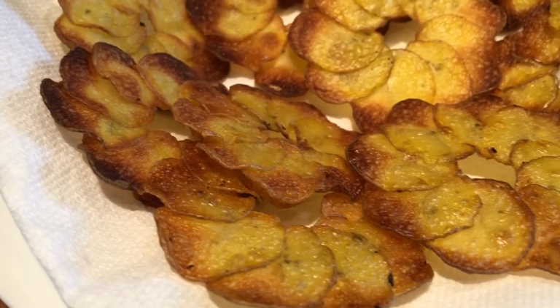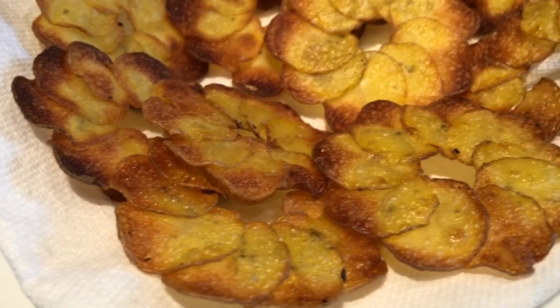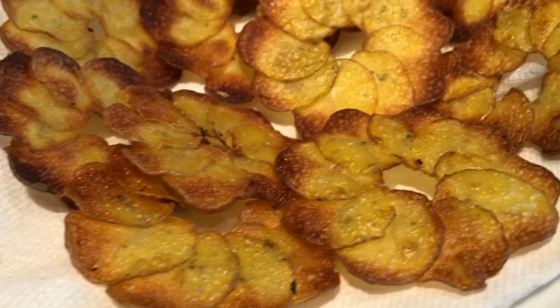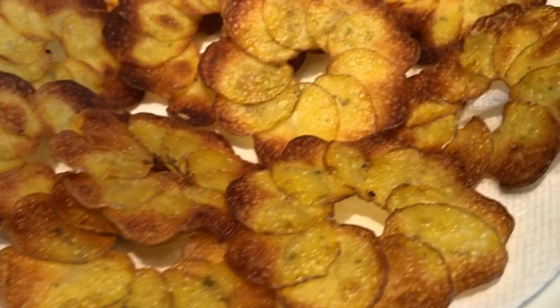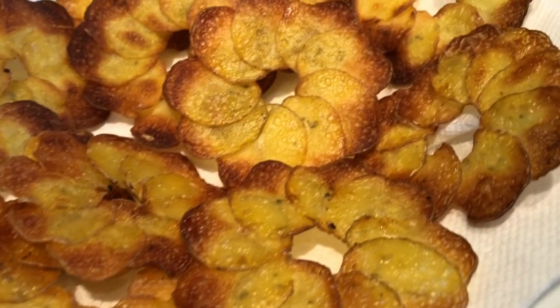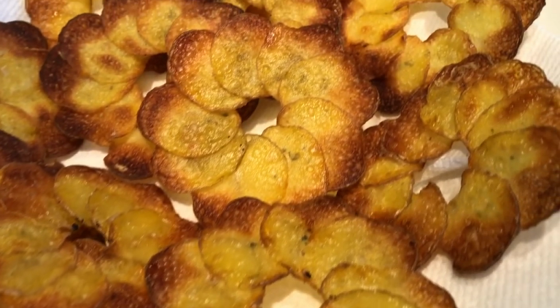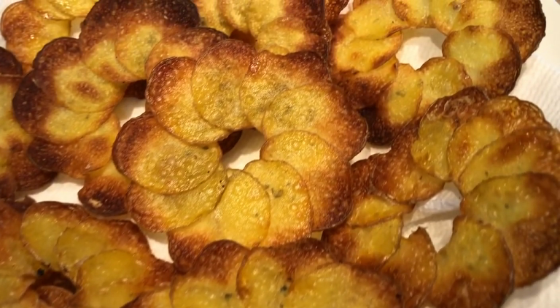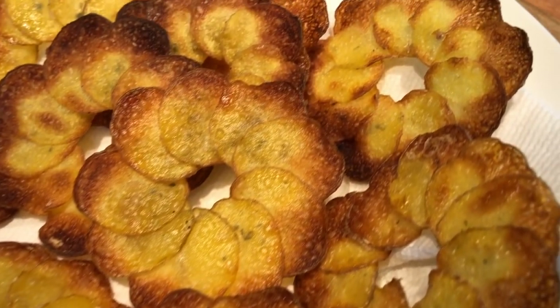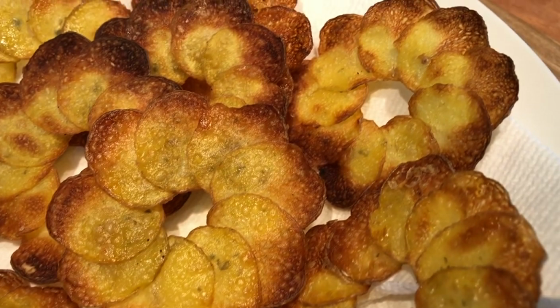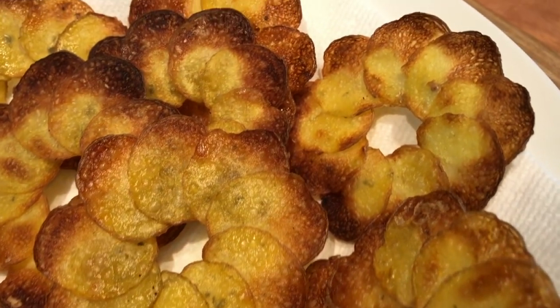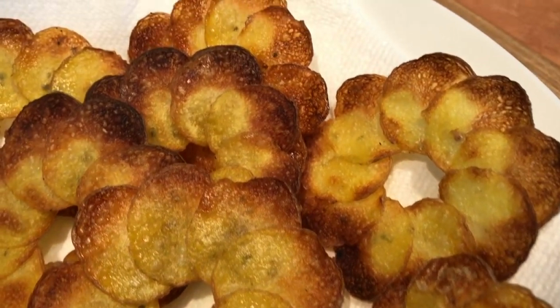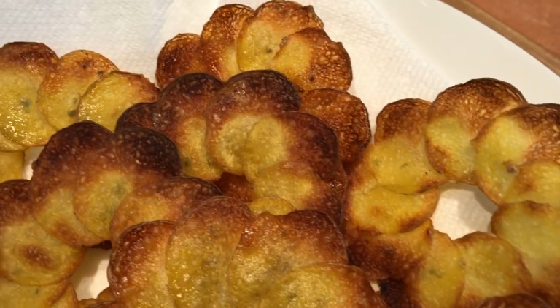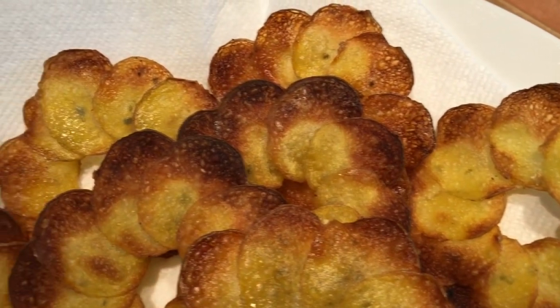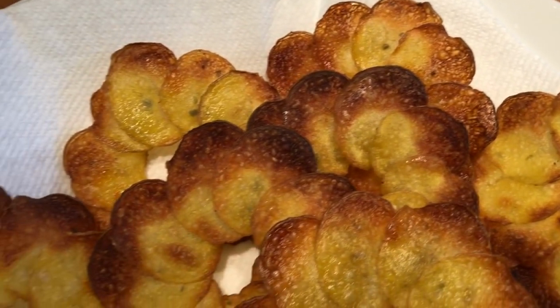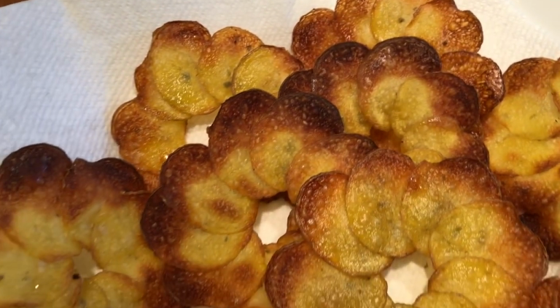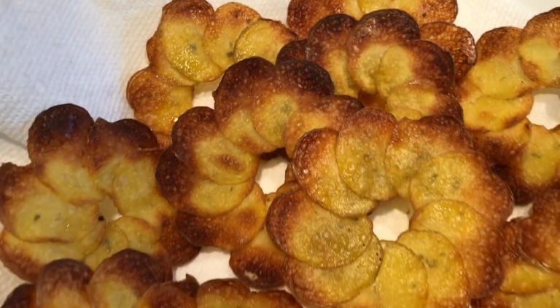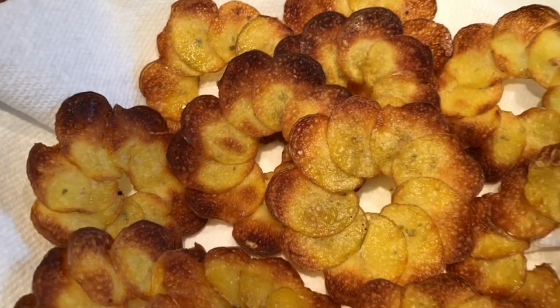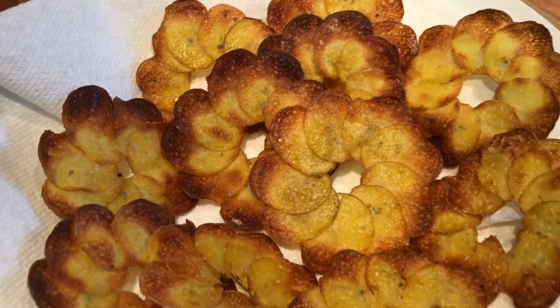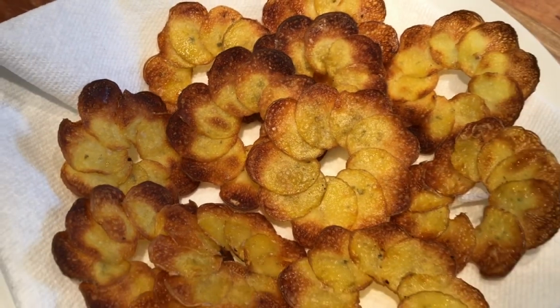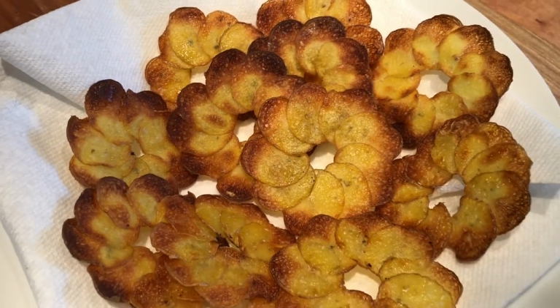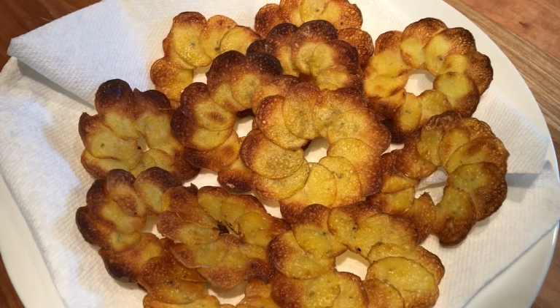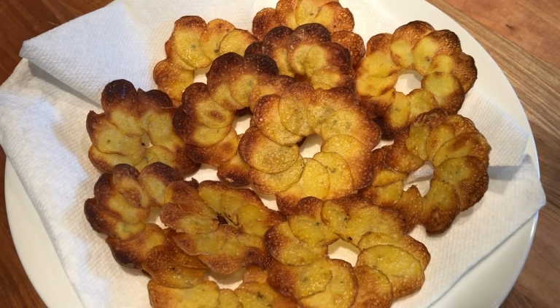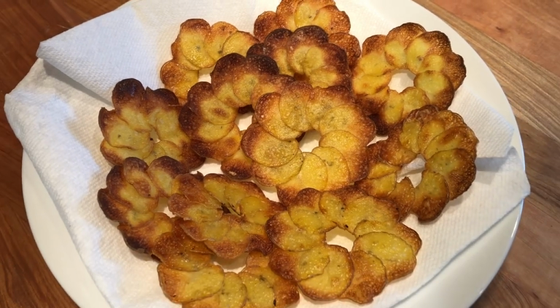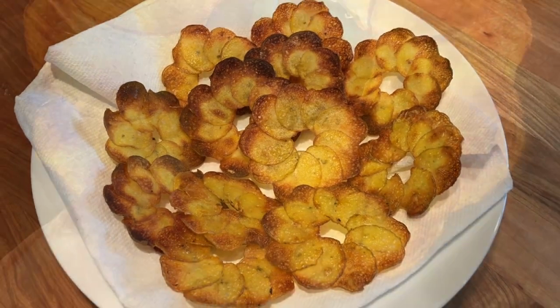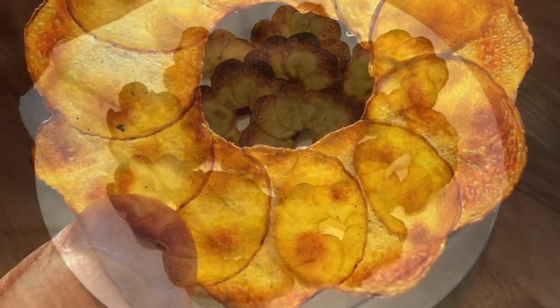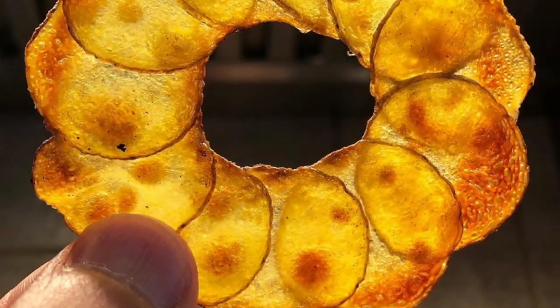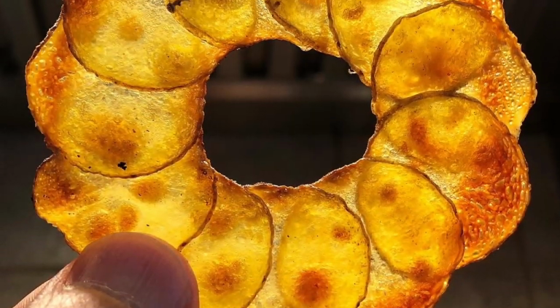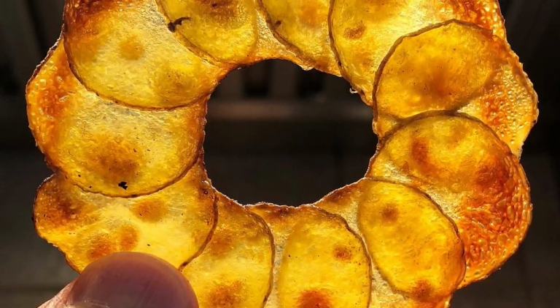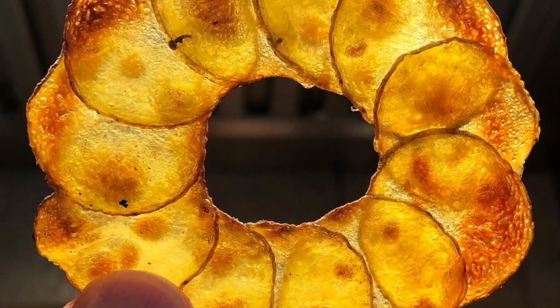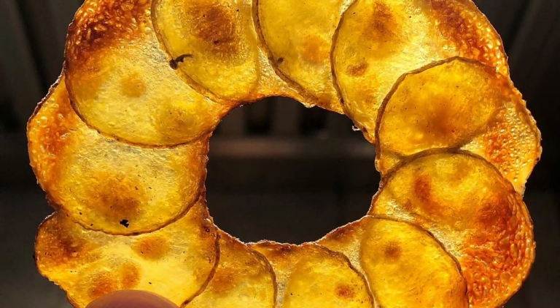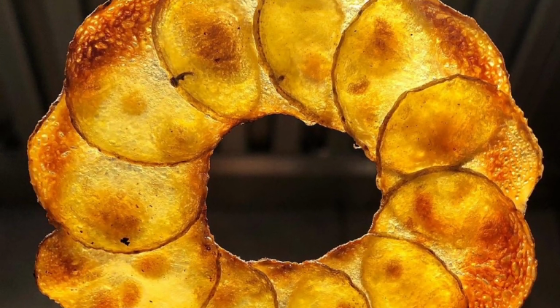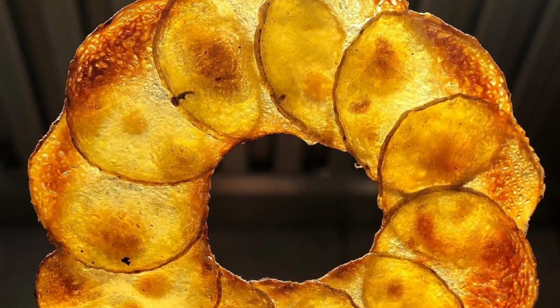These beautiful potato fins, known as Pomme Maxime, make for a beautiful garnish. I hope you have enjoyed the recipe. Please don't forget to like it, leave a comment, and subscribe to the channel for more recipes to come. Thank you for watching.